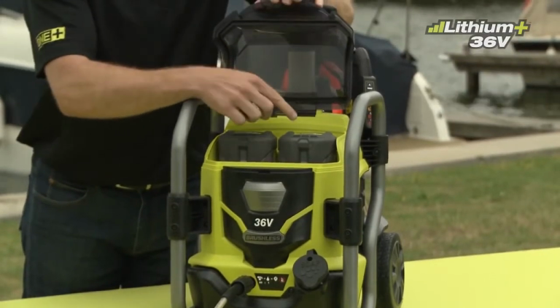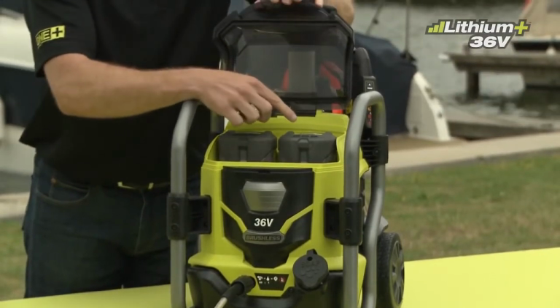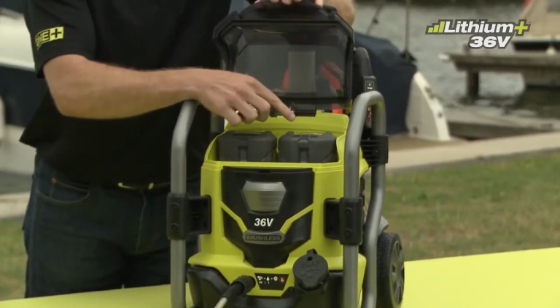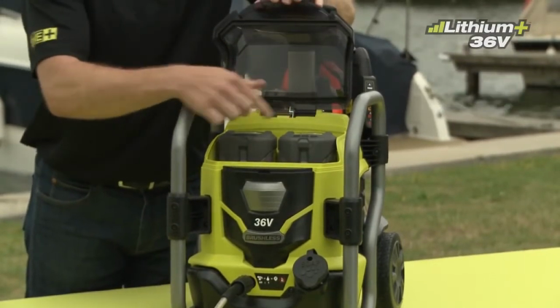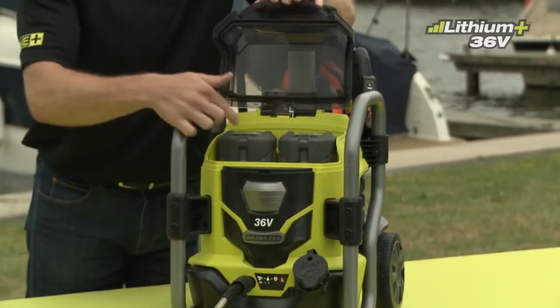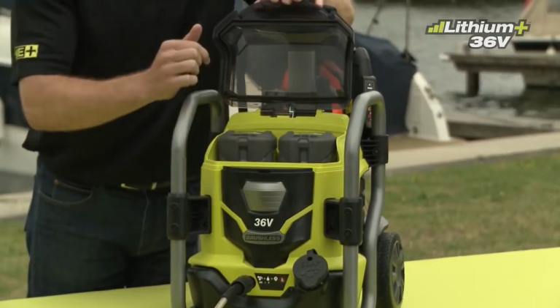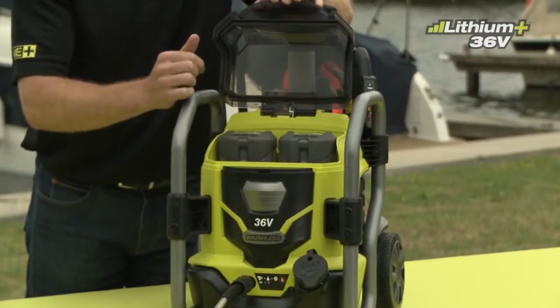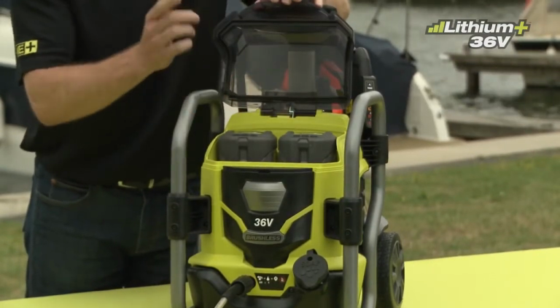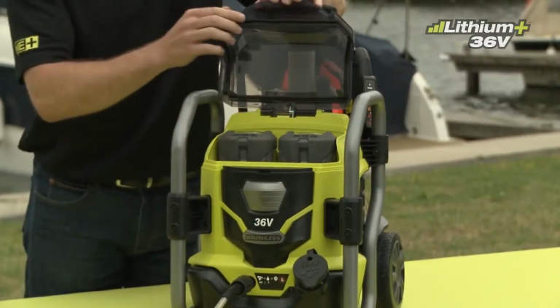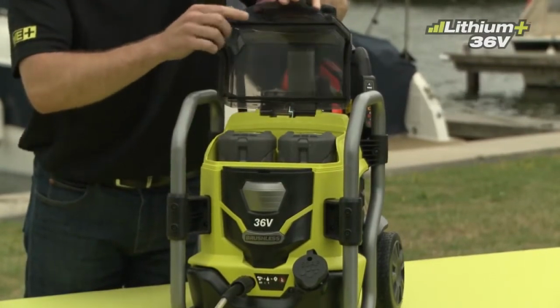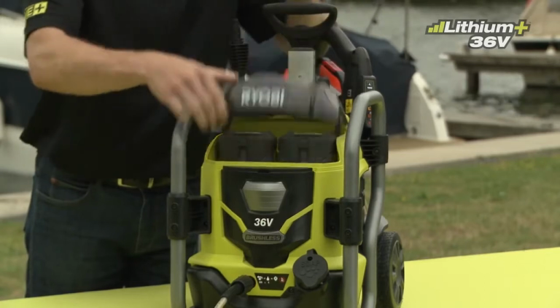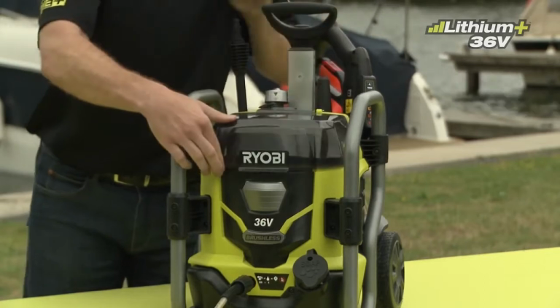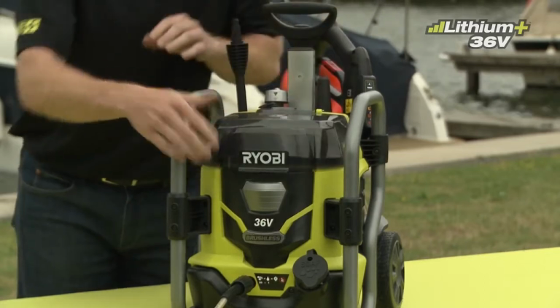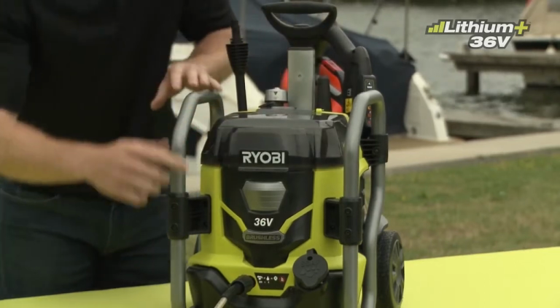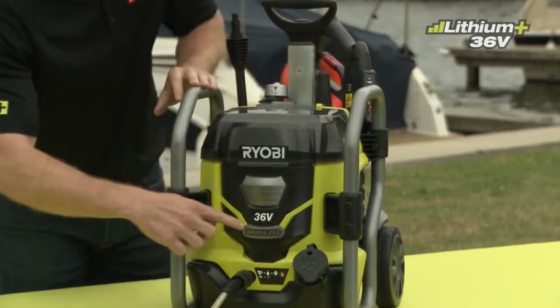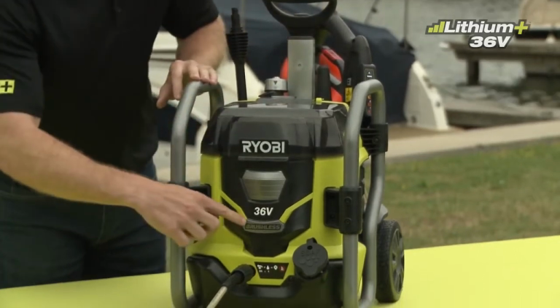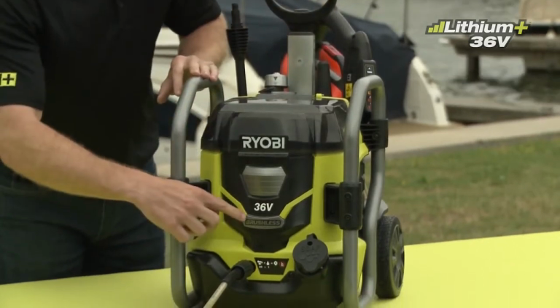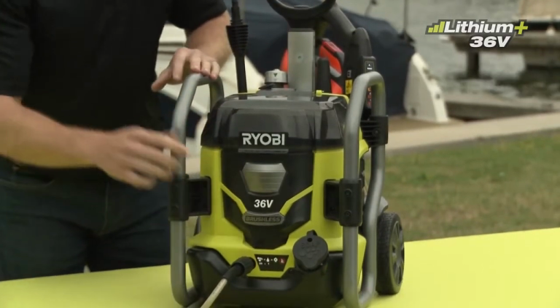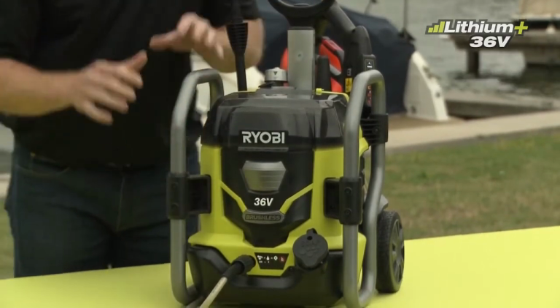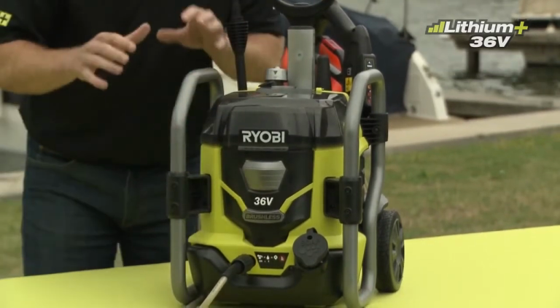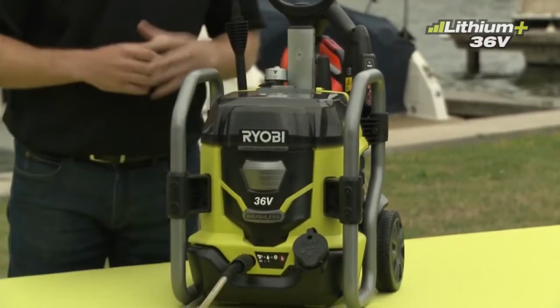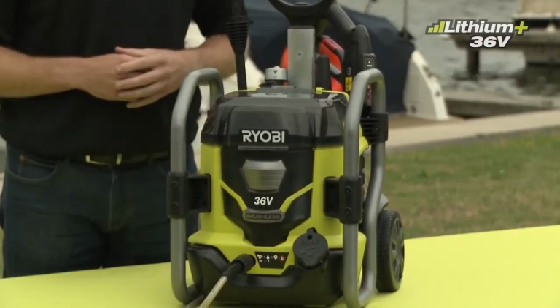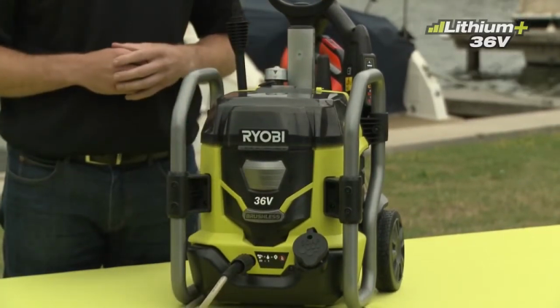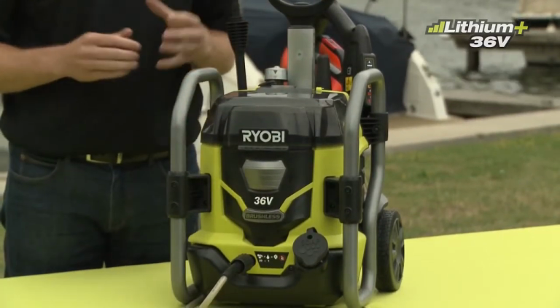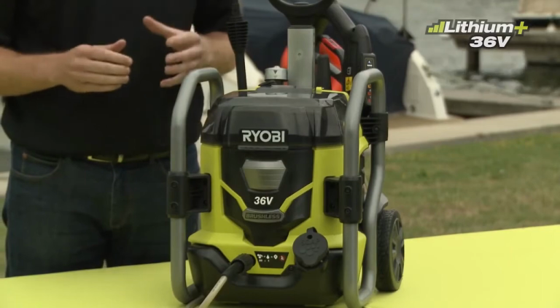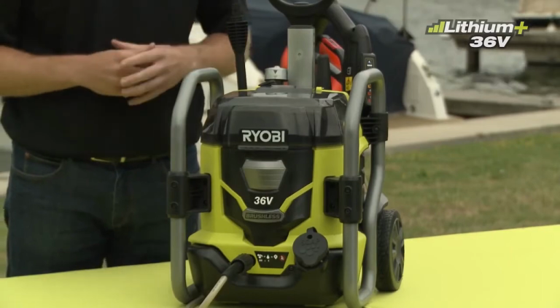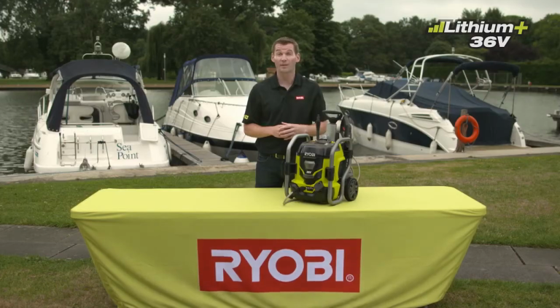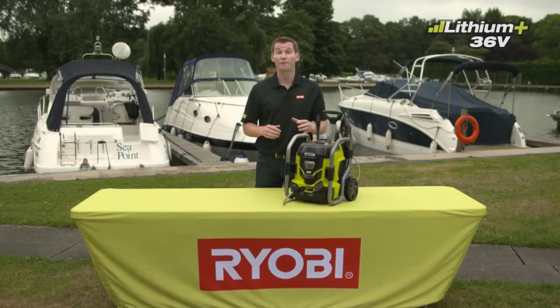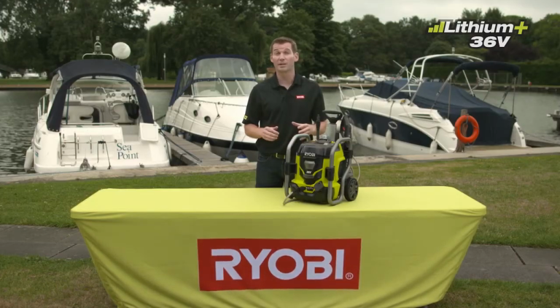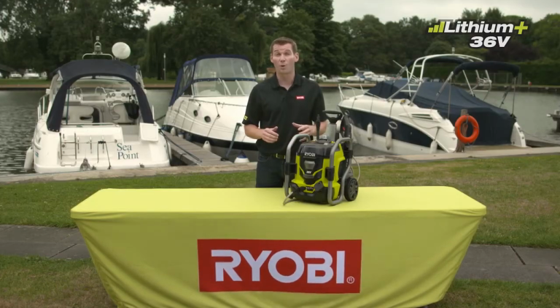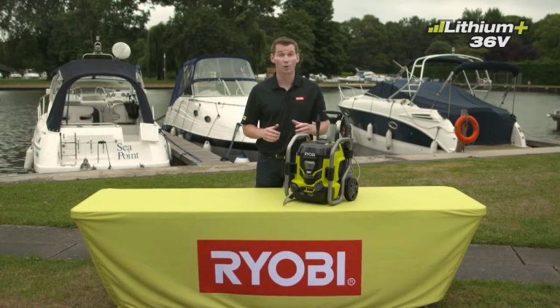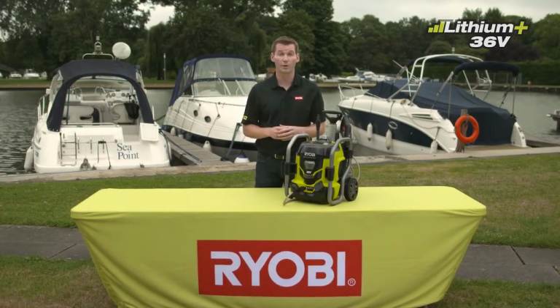The unit runs off one battery while the other is safely stored for later use. The brushless motor technology unleashes a powerful cleaning experience equivalent to a 1500-watt corded unit.